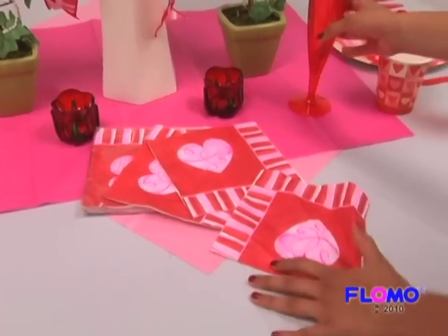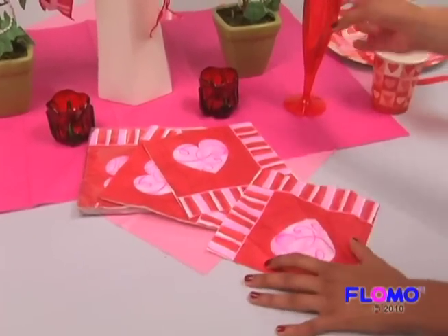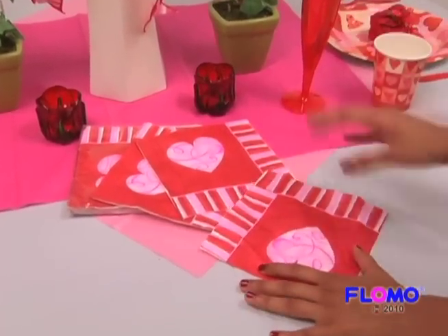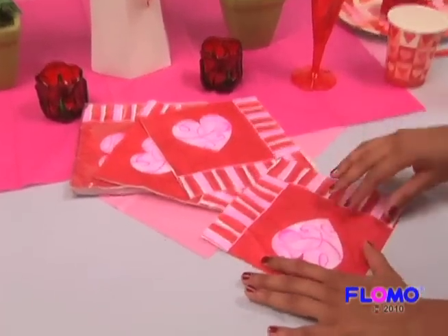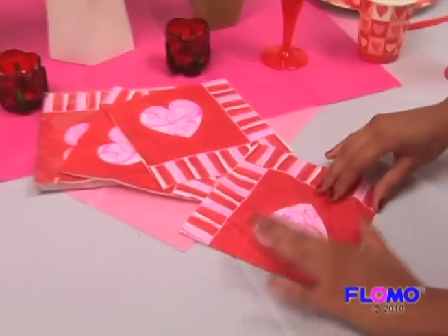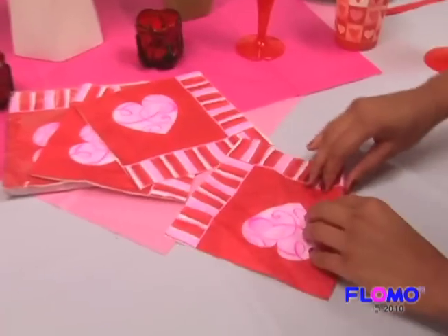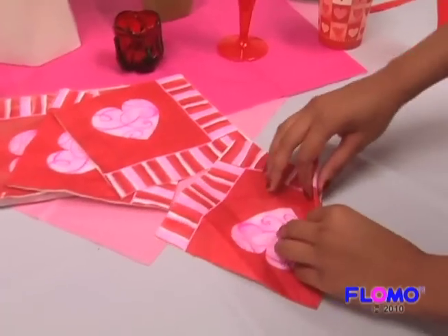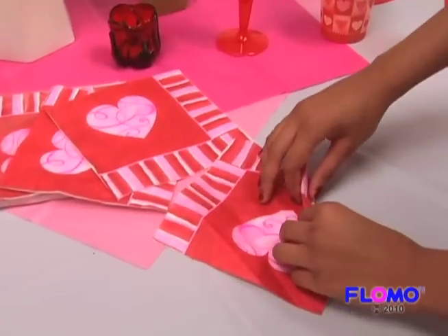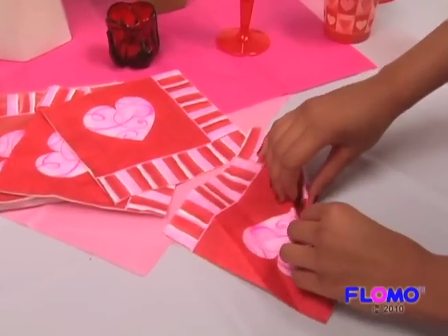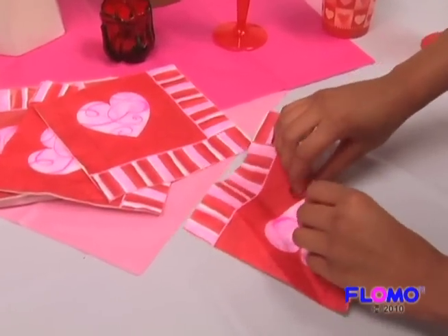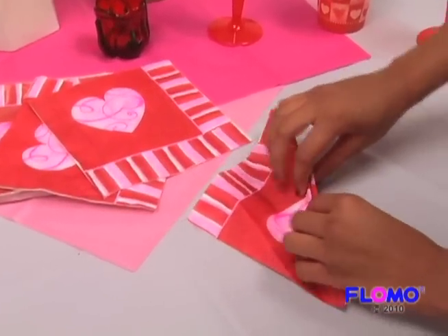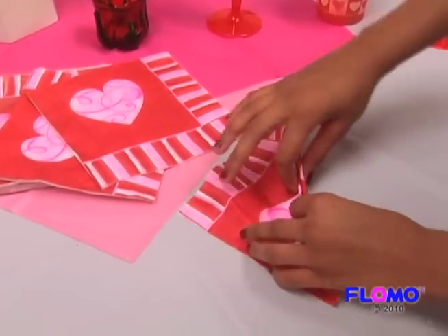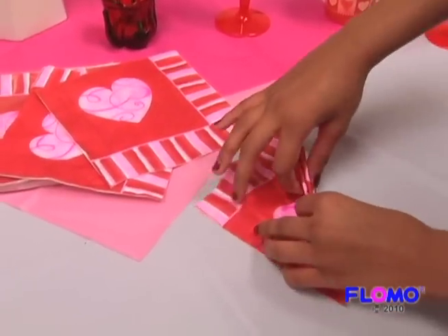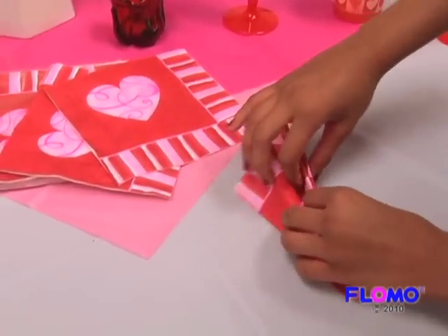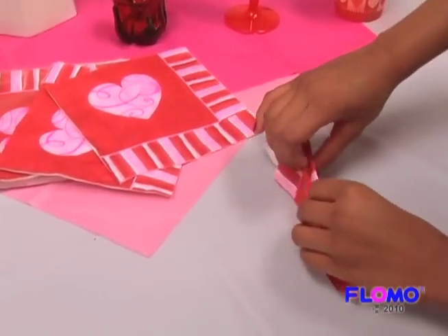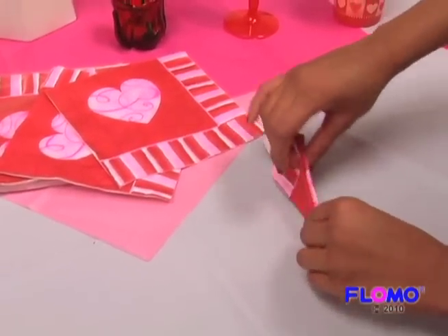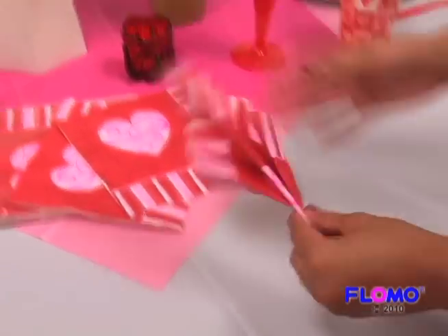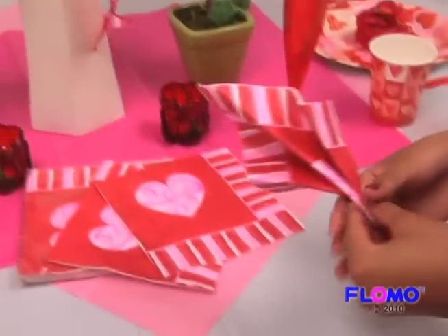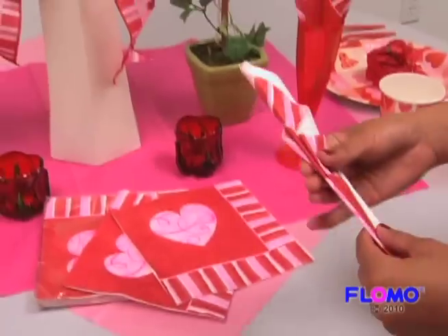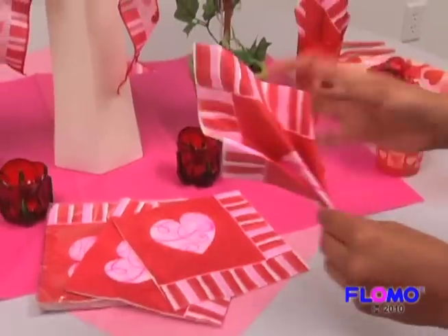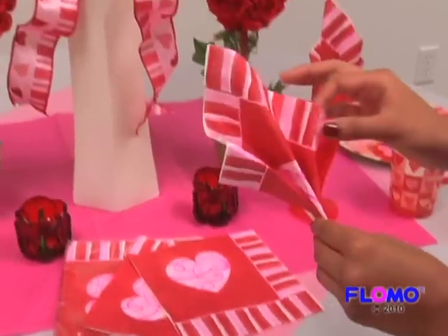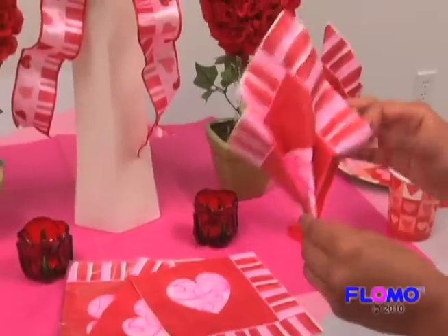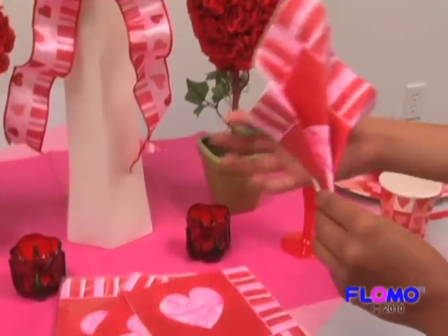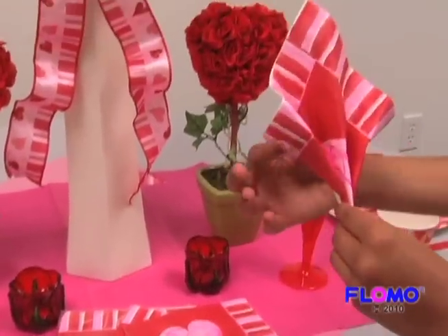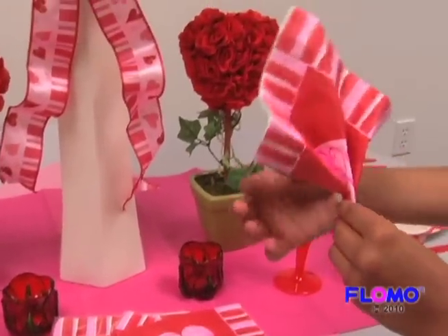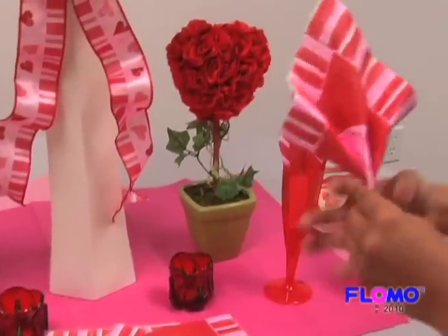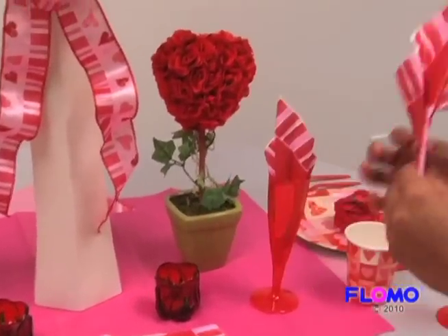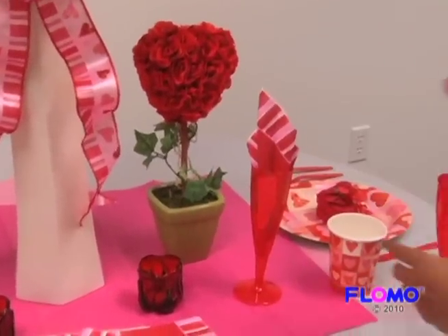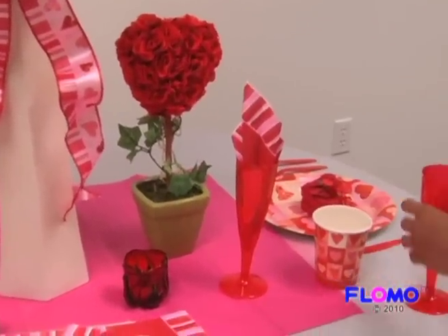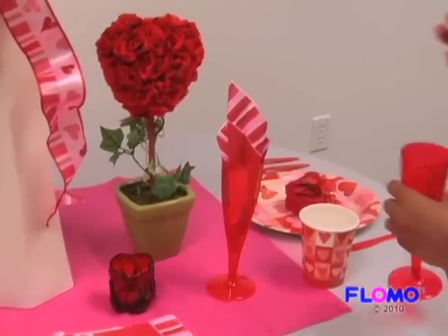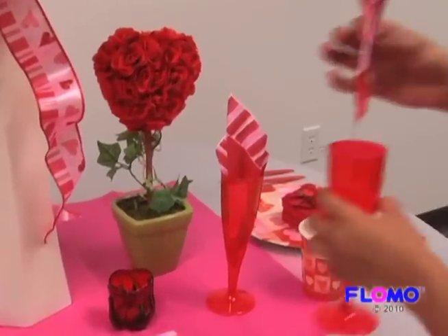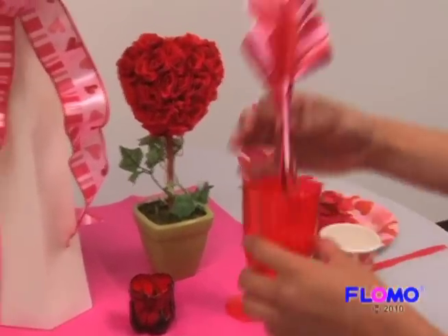Just grab a napkin and fold it back and forth, creating creases. Simply fan it out and place it in your champagne glass.